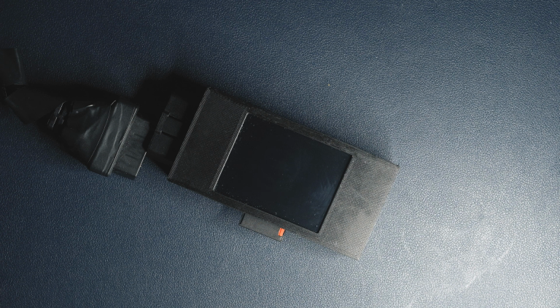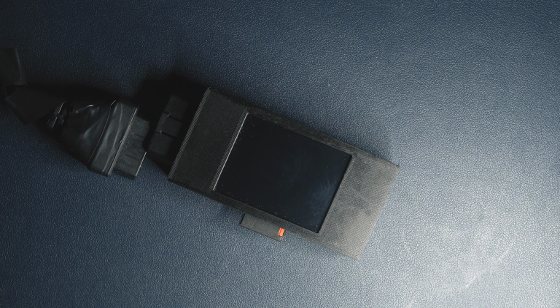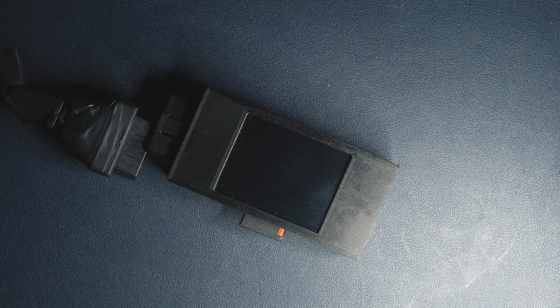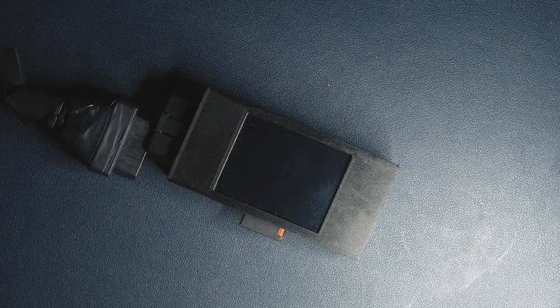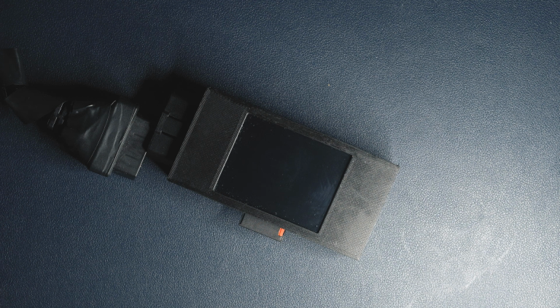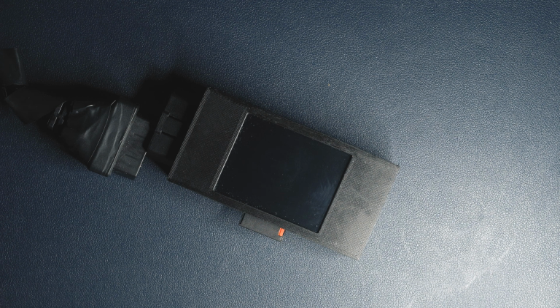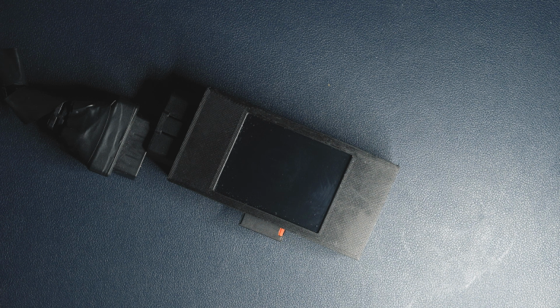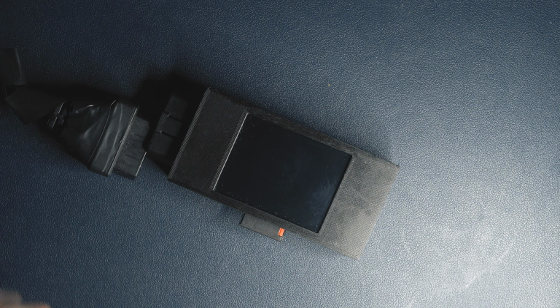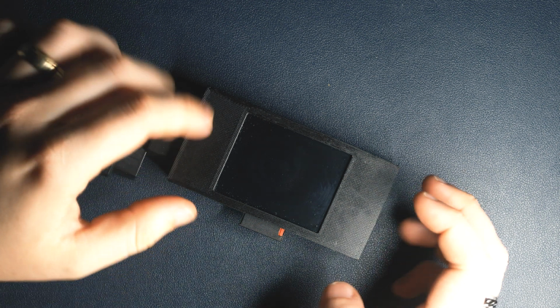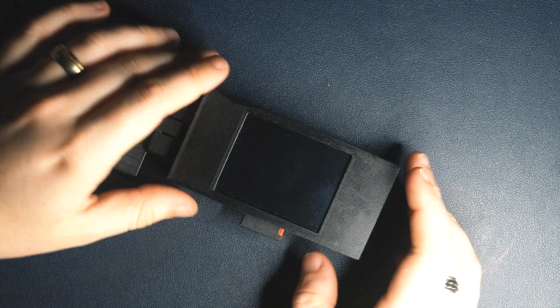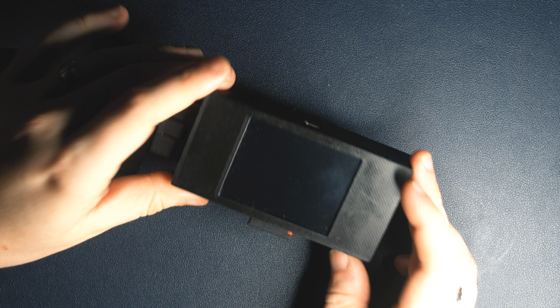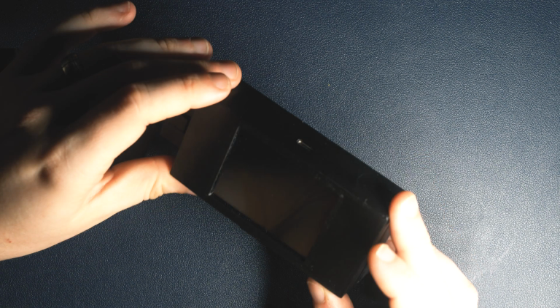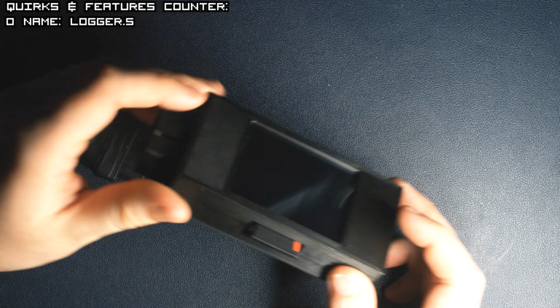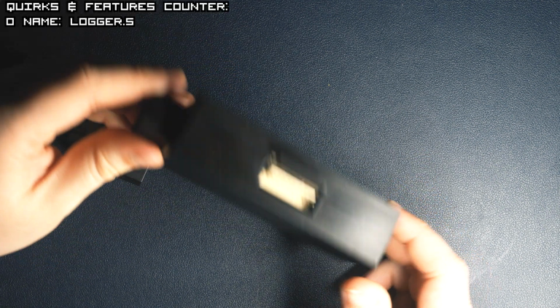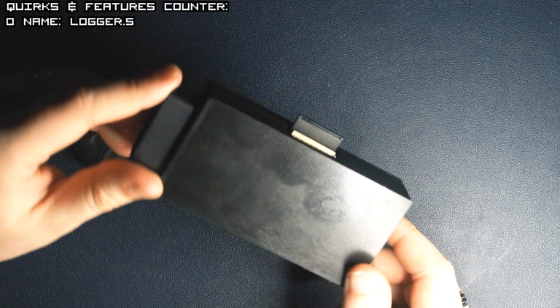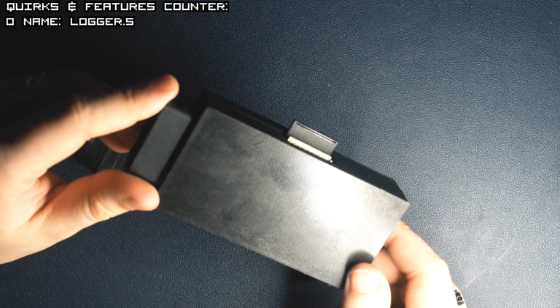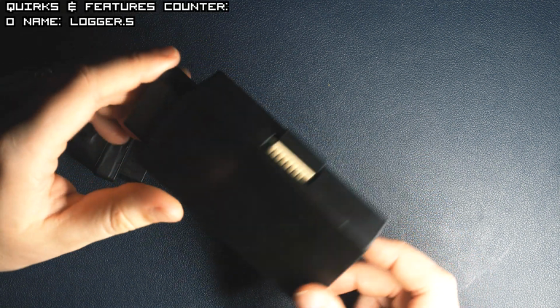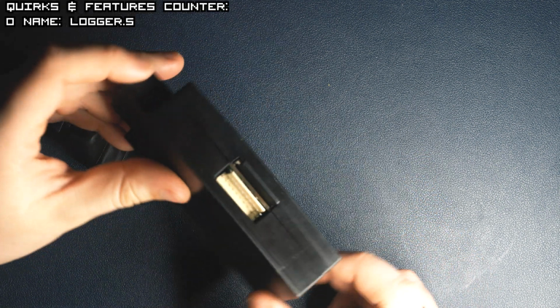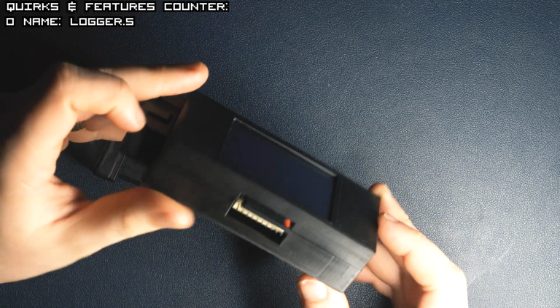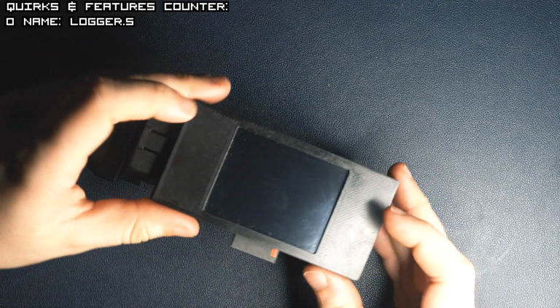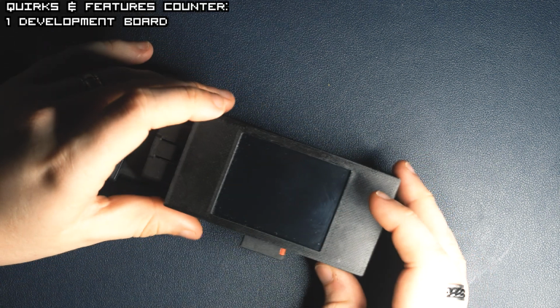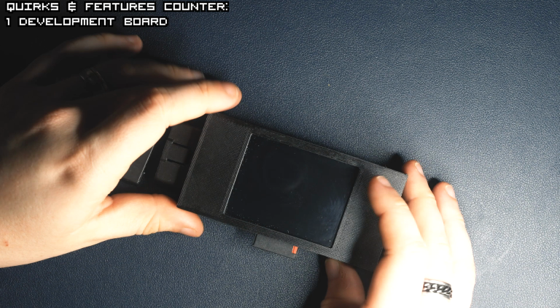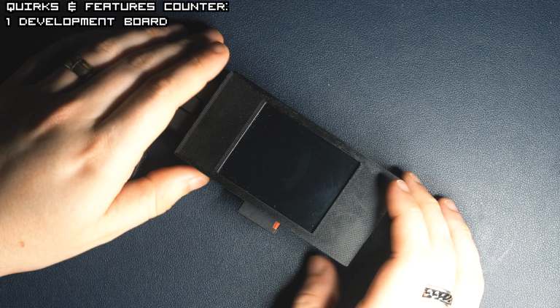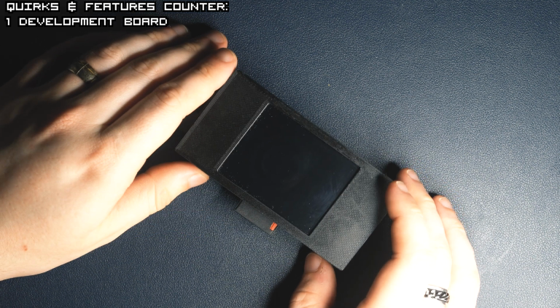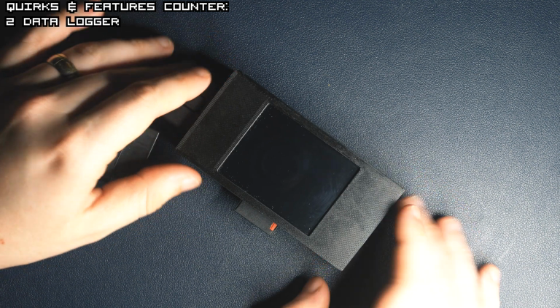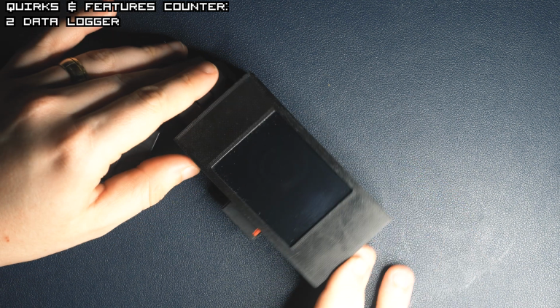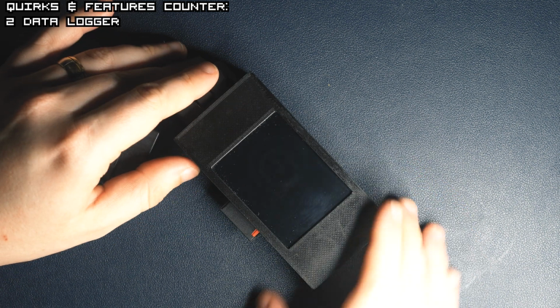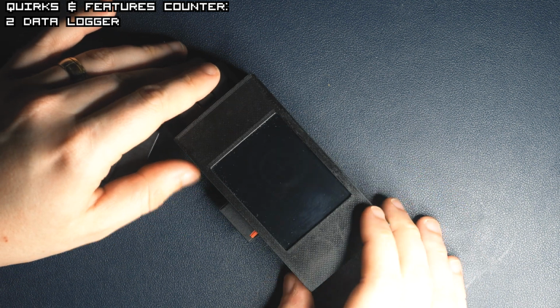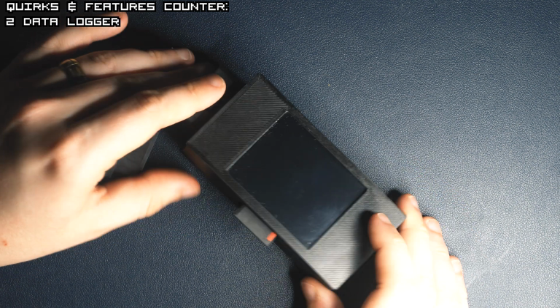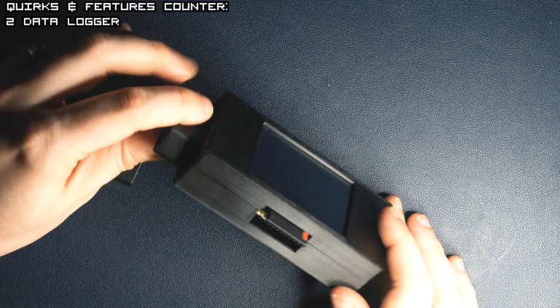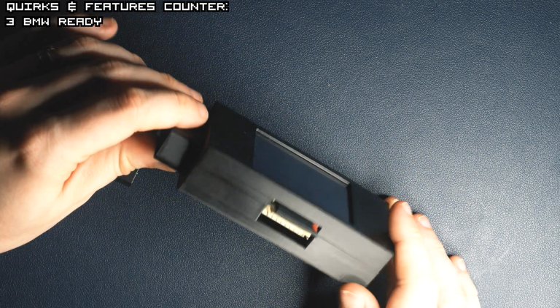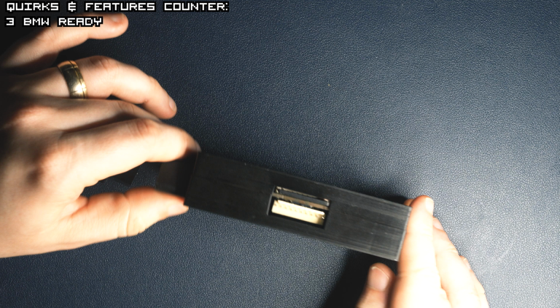Hello everyone, it's Sorek and today I will present to you my device, which is called Logger.S. It's a simple development board and logger for most BMWs from the 90s and 2000s era.